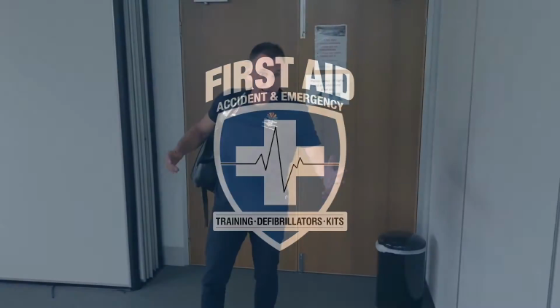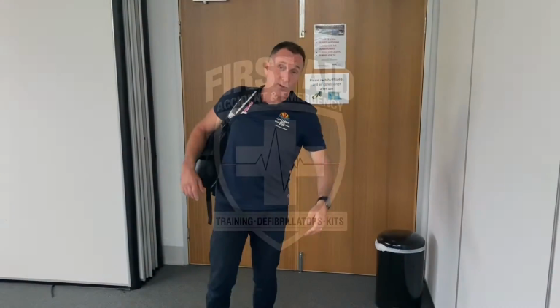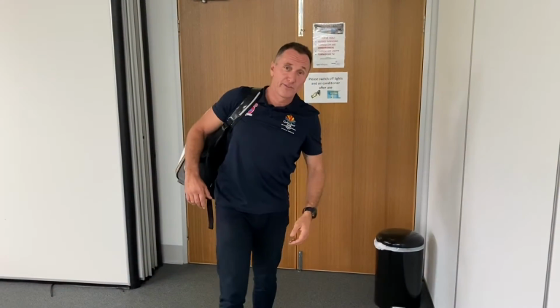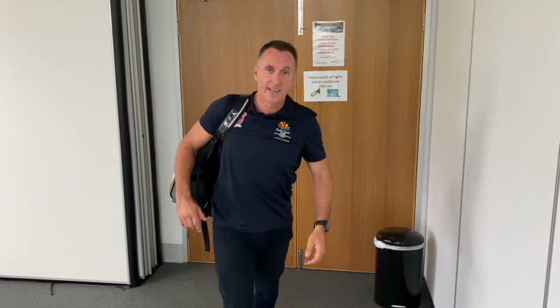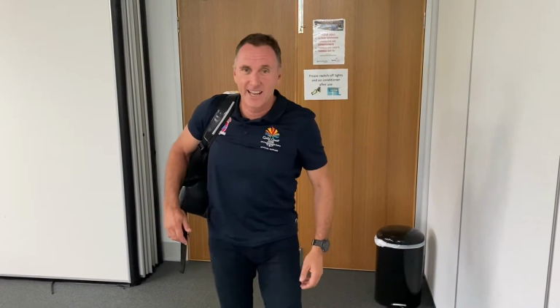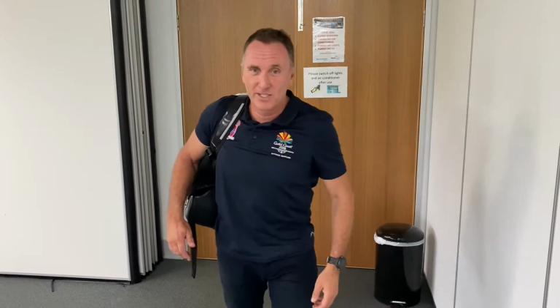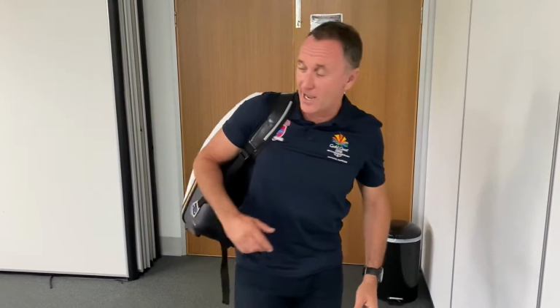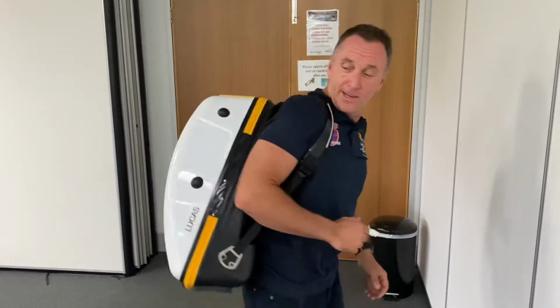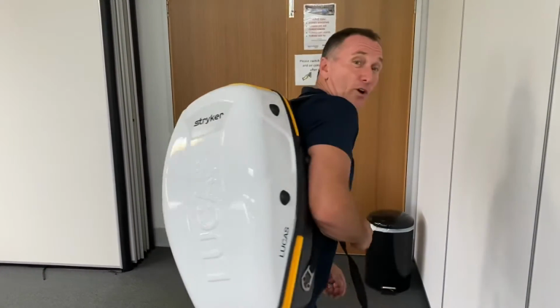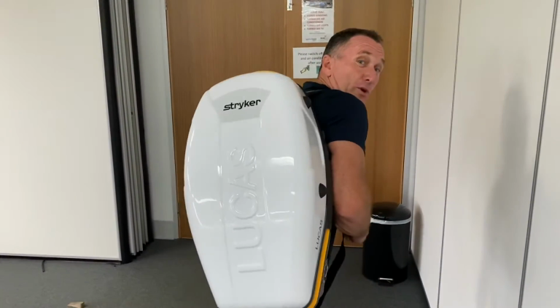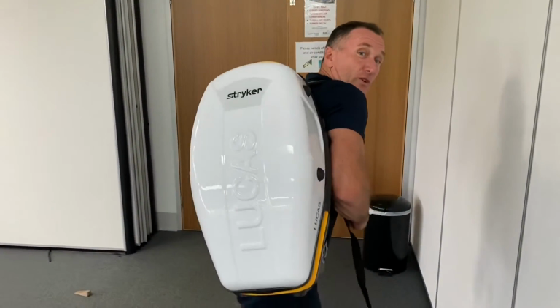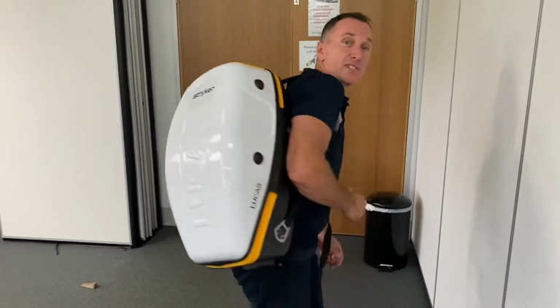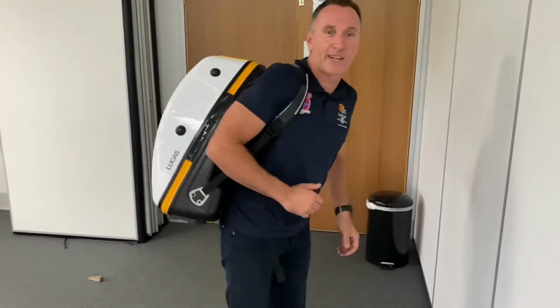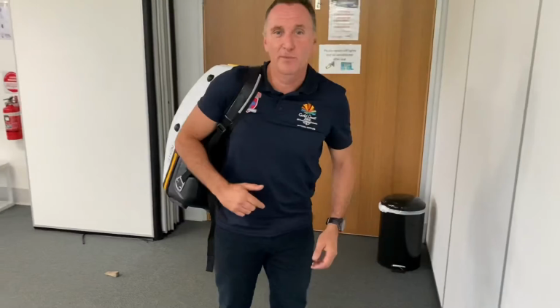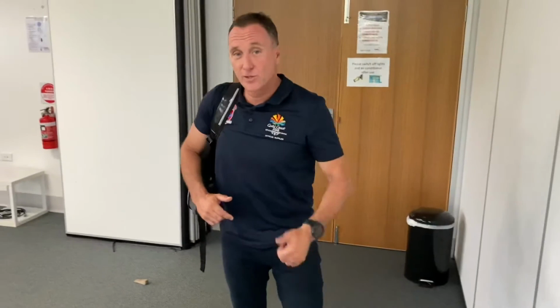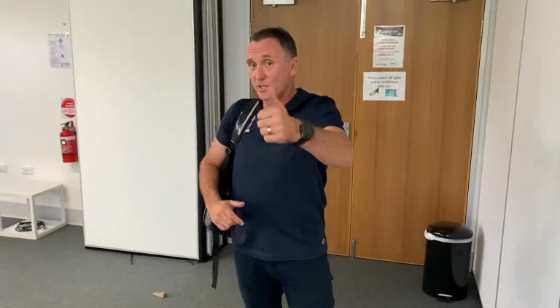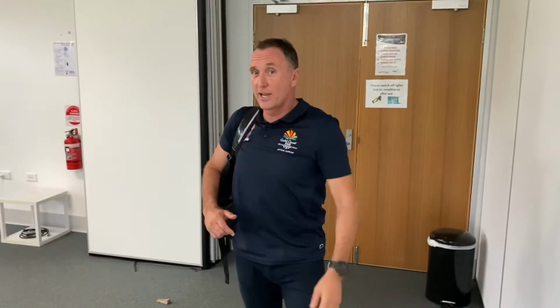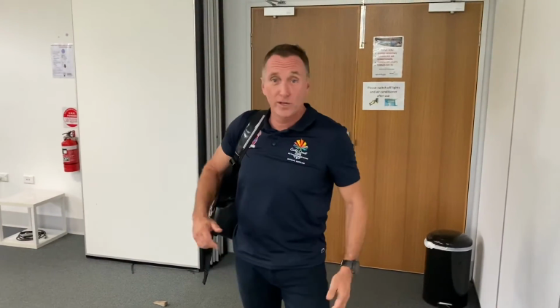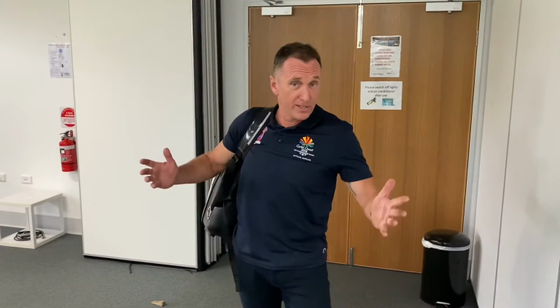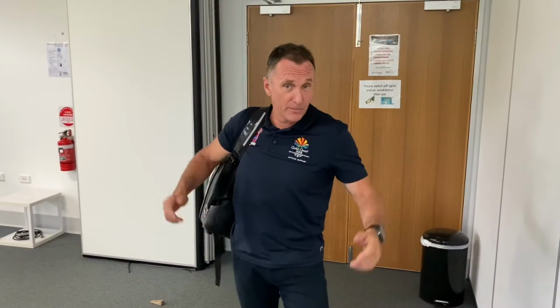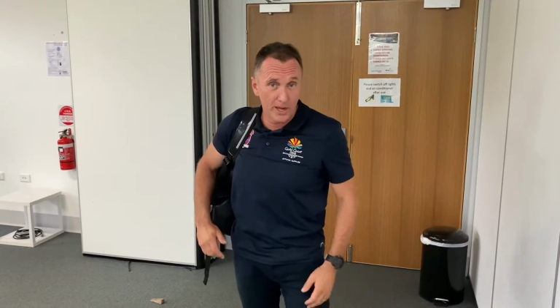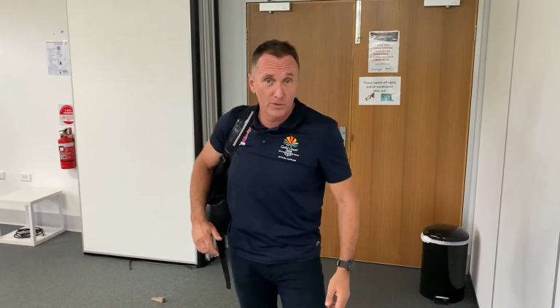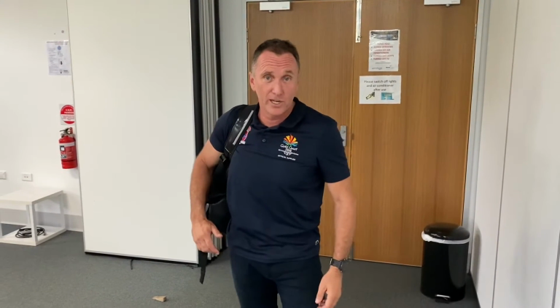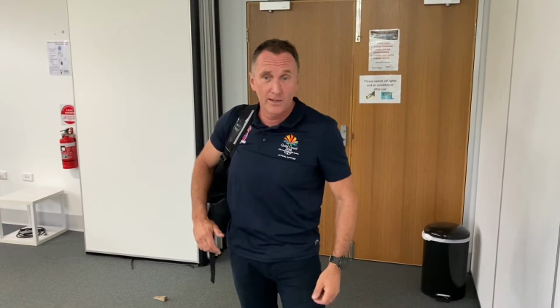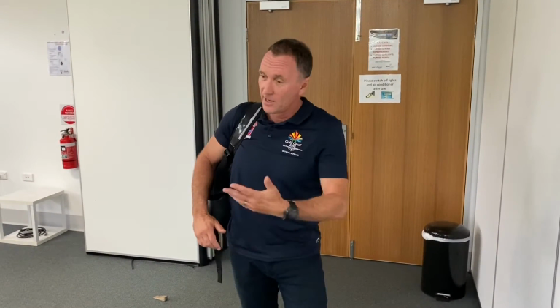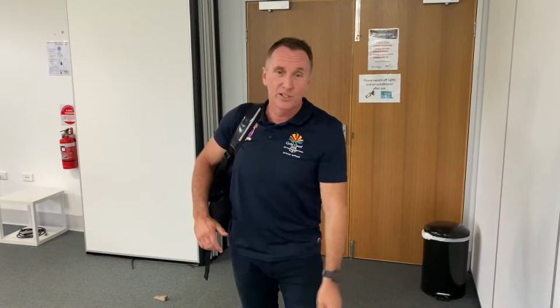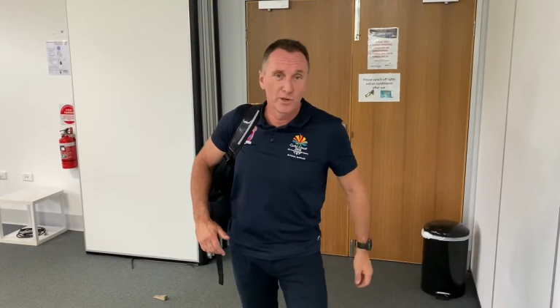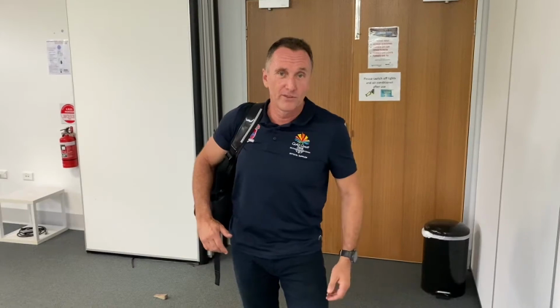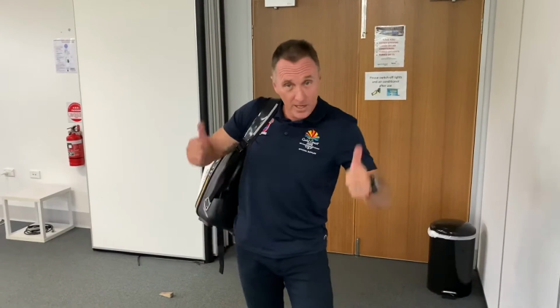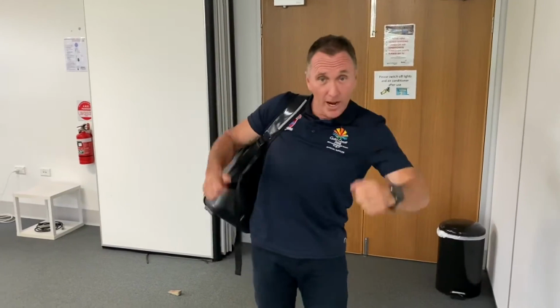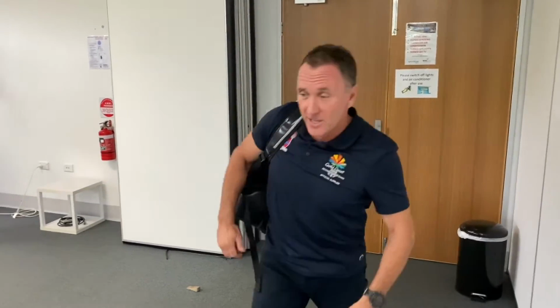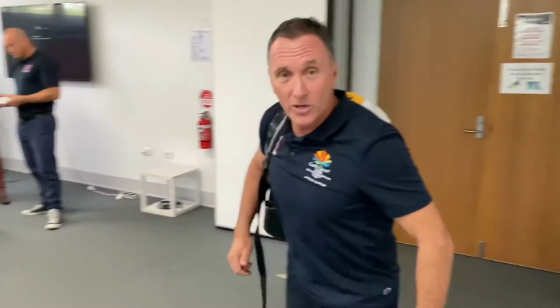G'day, Scotty here from First Aid at an Emergency. Today I've got the Lucas device, which is mechanical CPR. I just wanted to show you how it works for the standard viewer — have a bit of a look and check it out in conjunction with putting a defib on. Here we go.